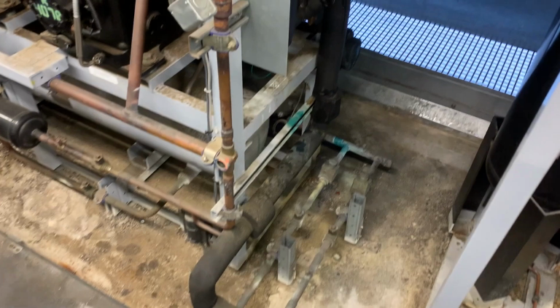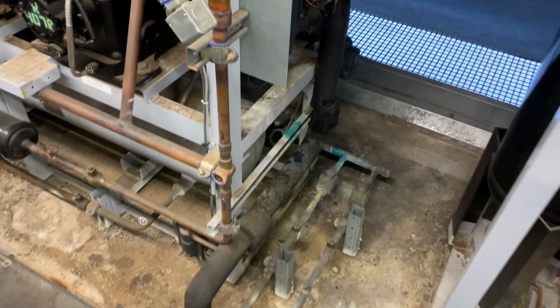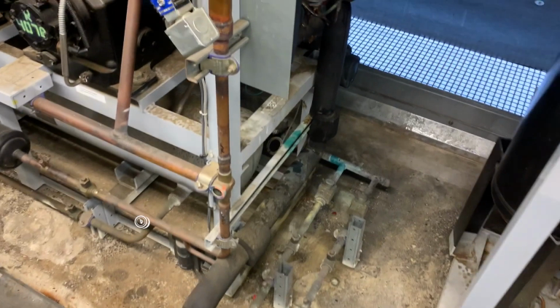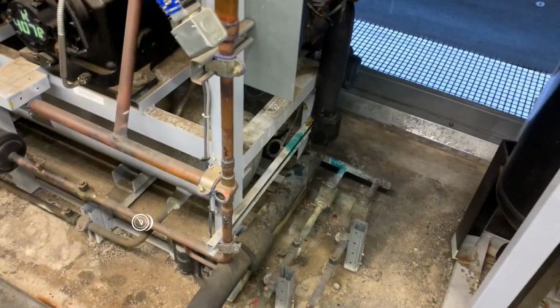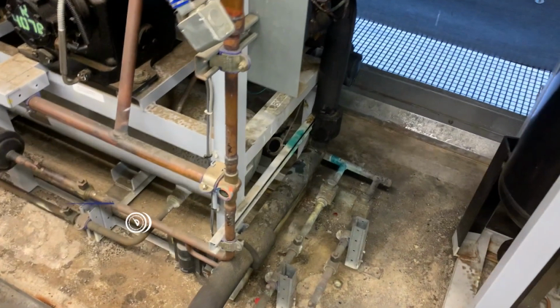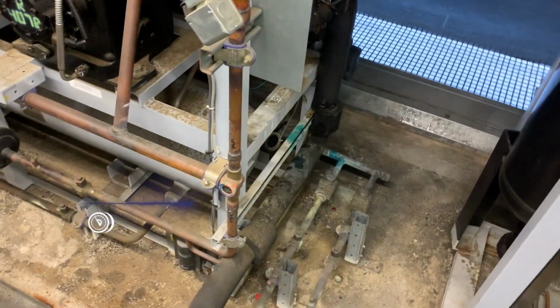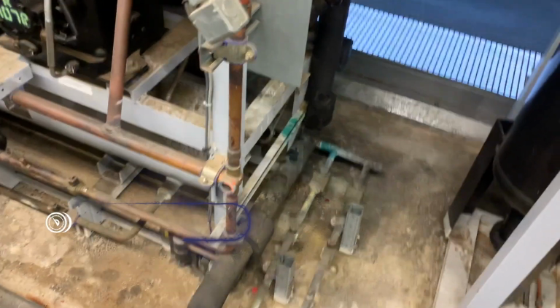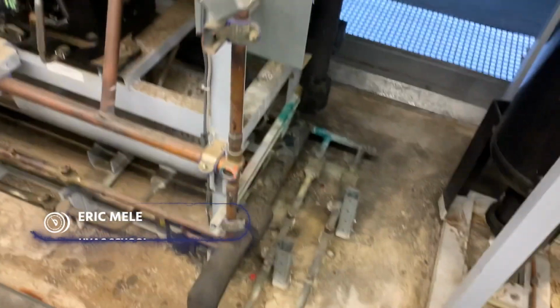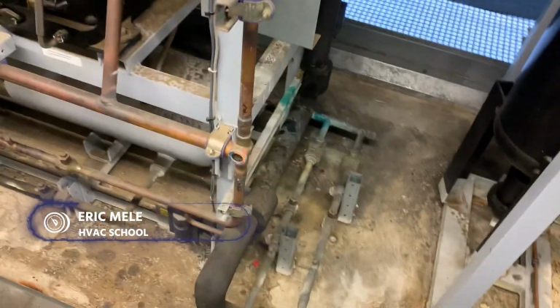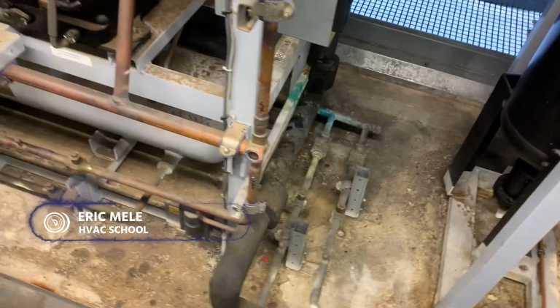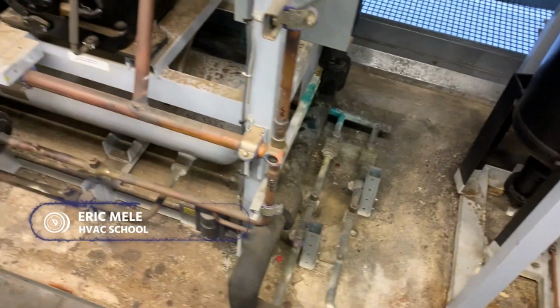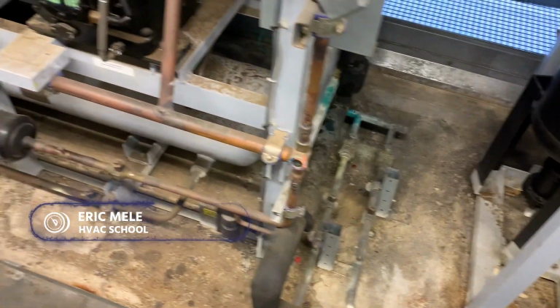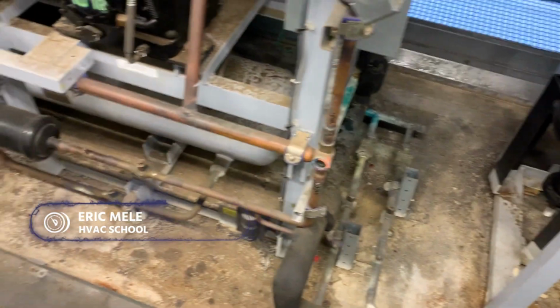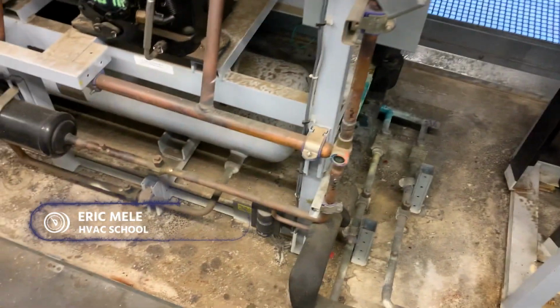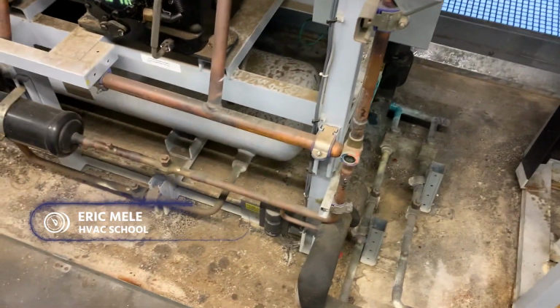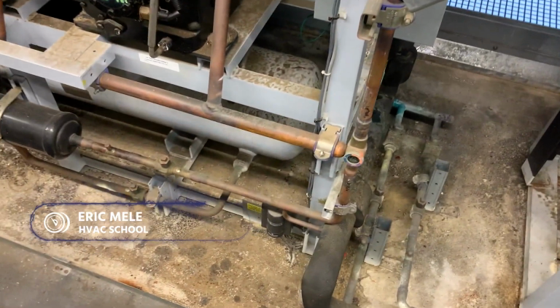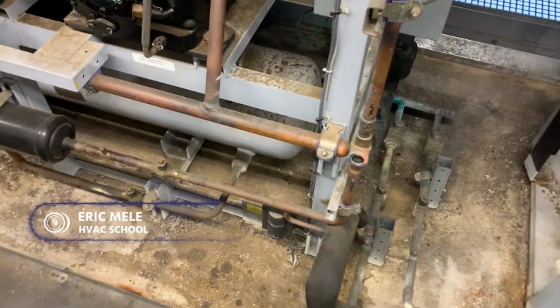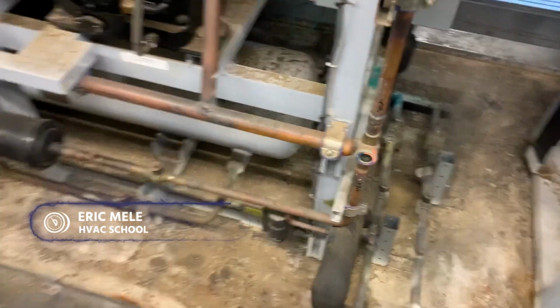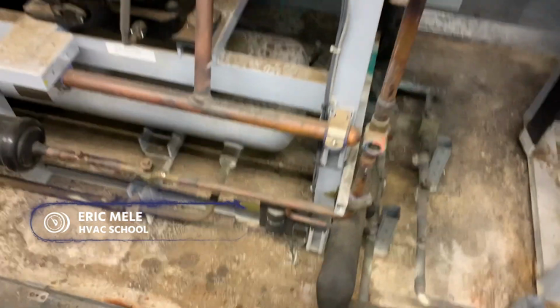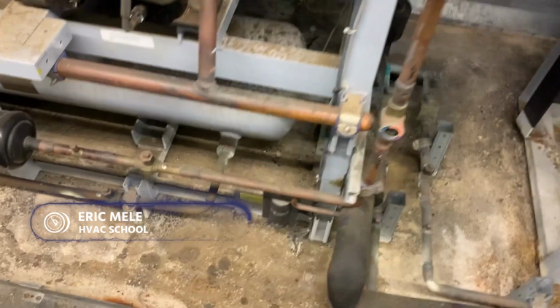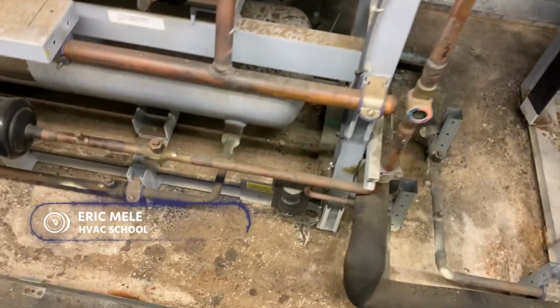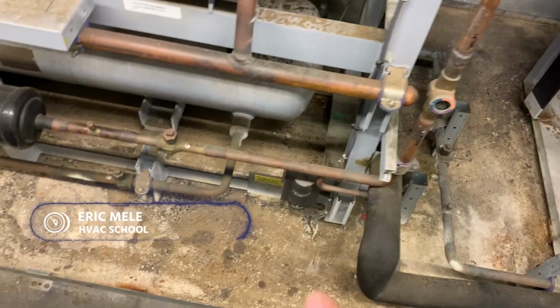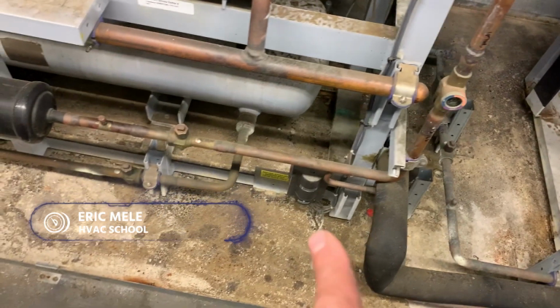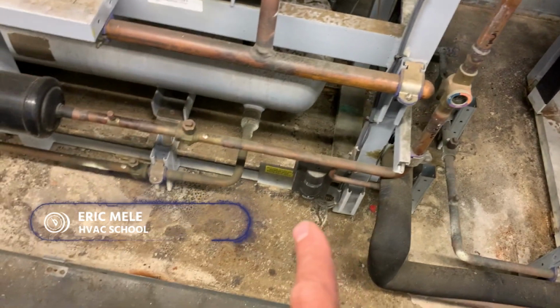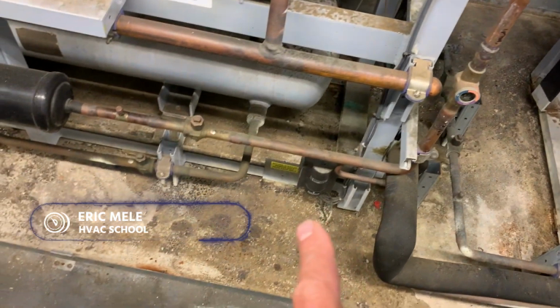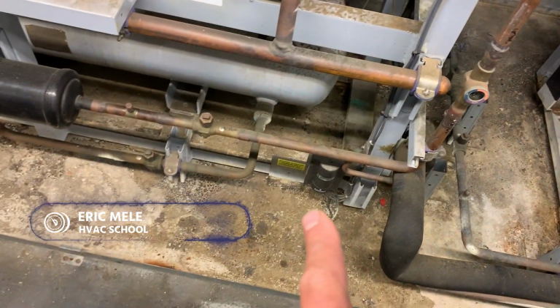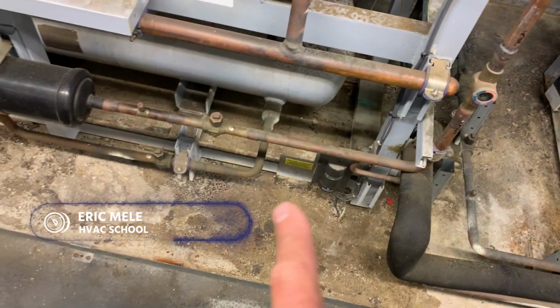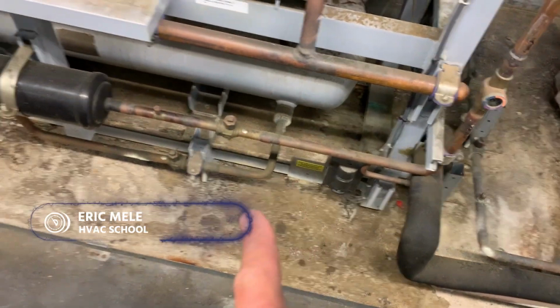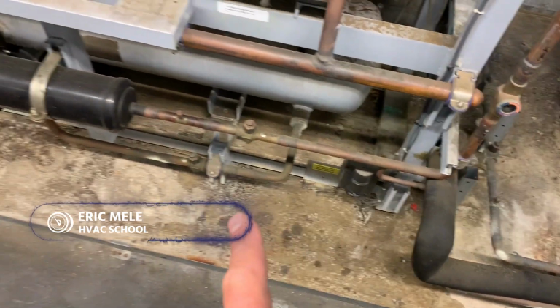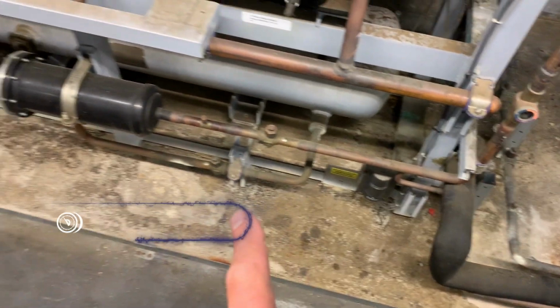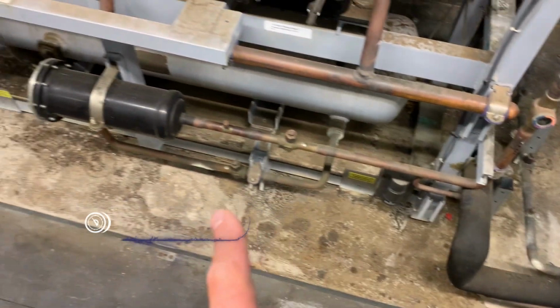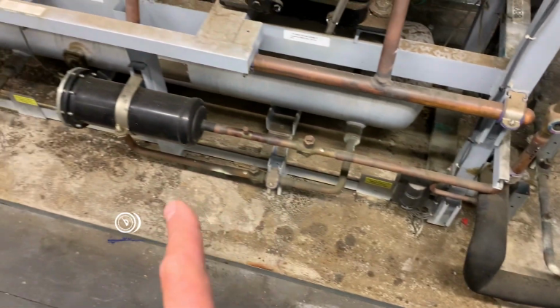Mechanical sub-cooling. Basically we're using a means to cool the liquid refrigerant down beyond where we got it with our condenser.